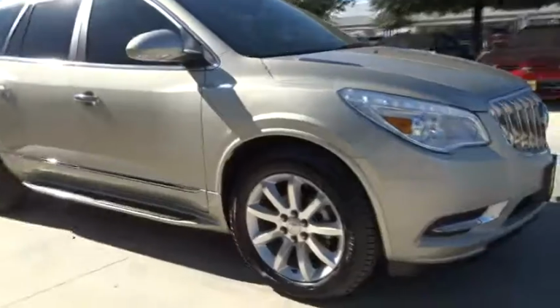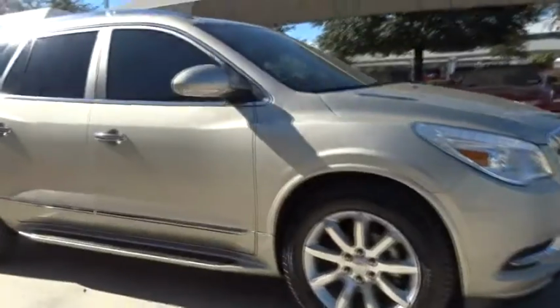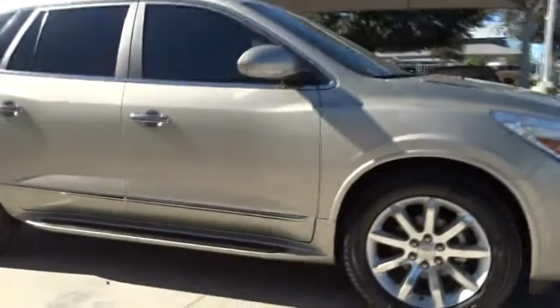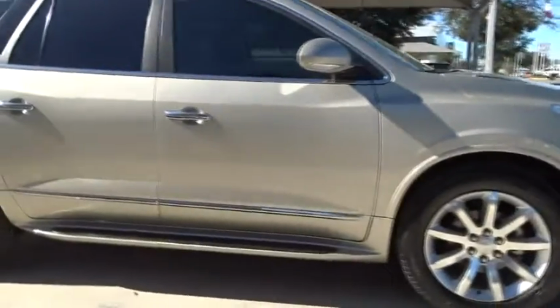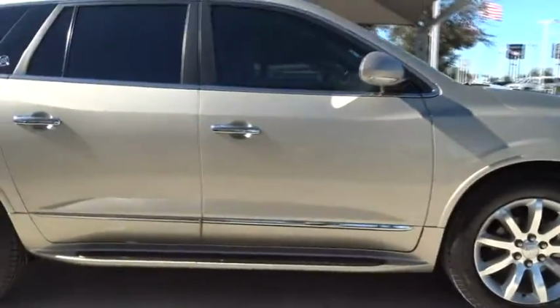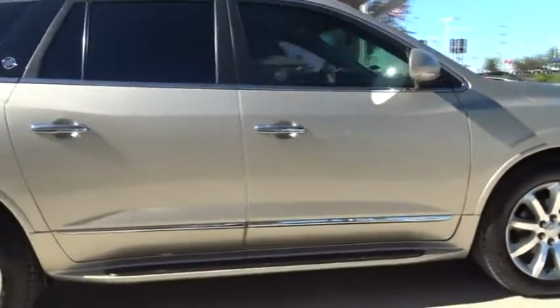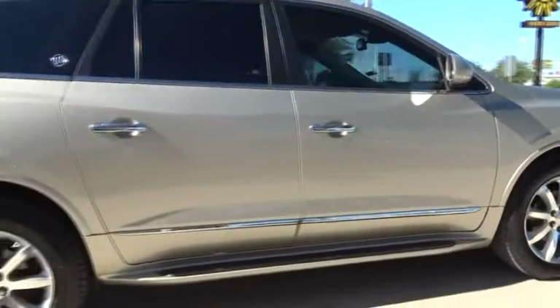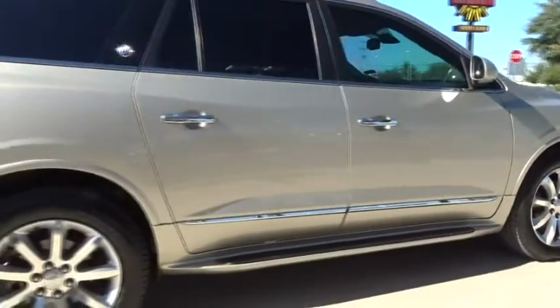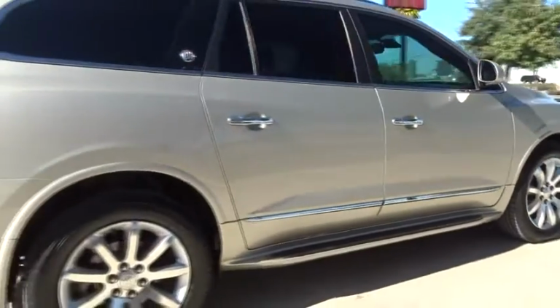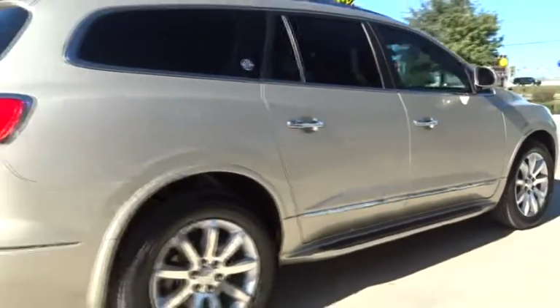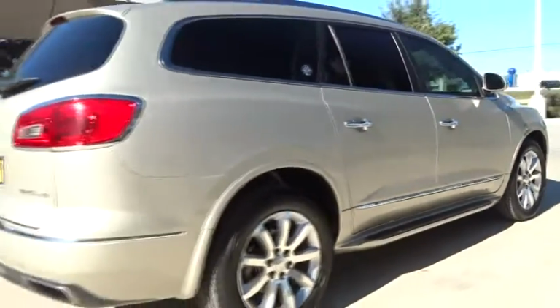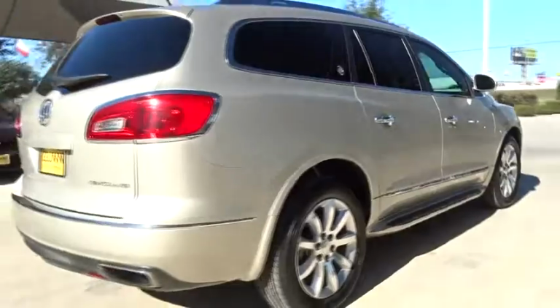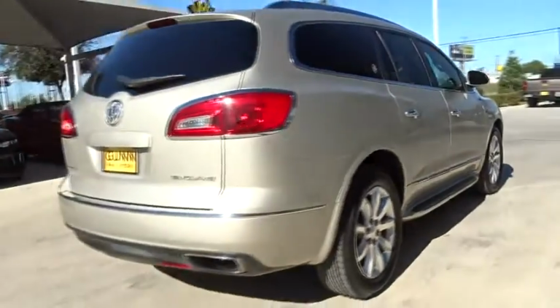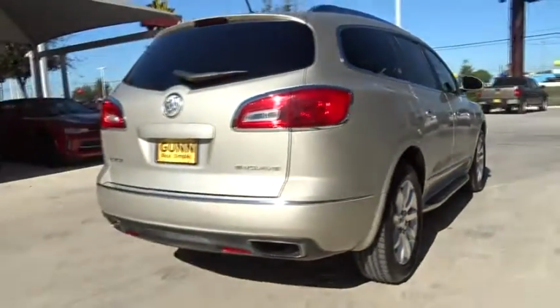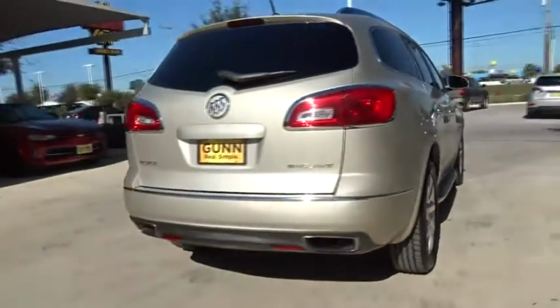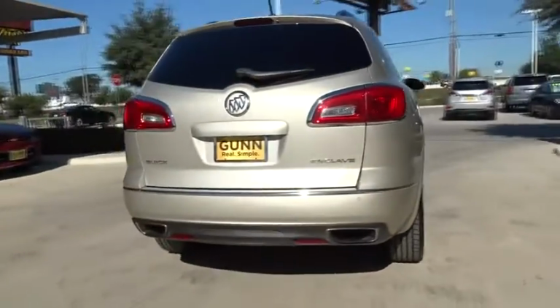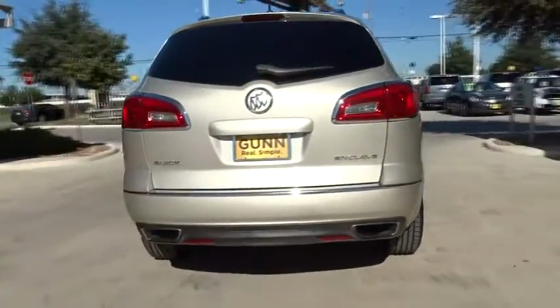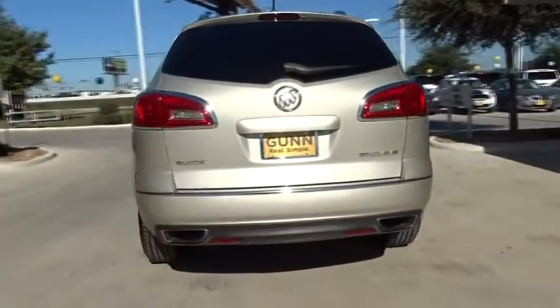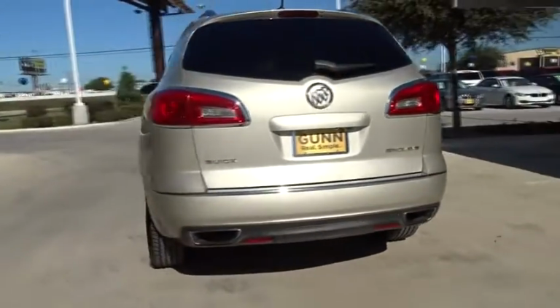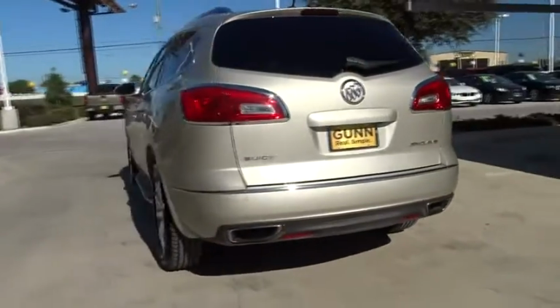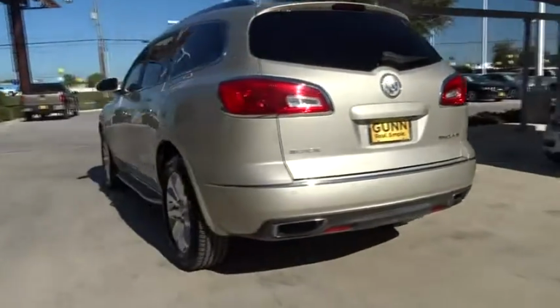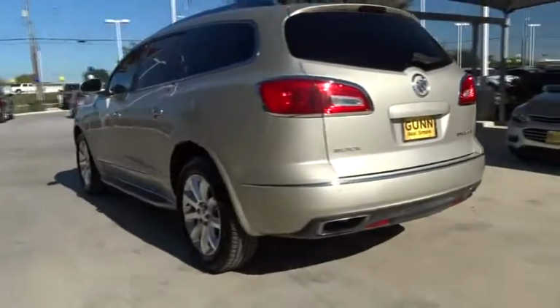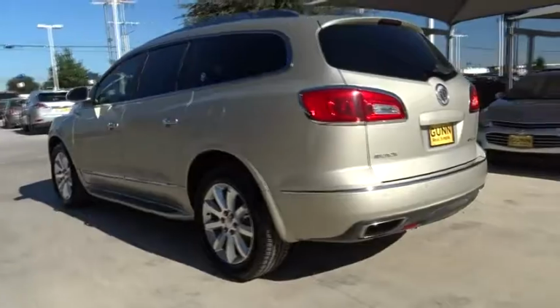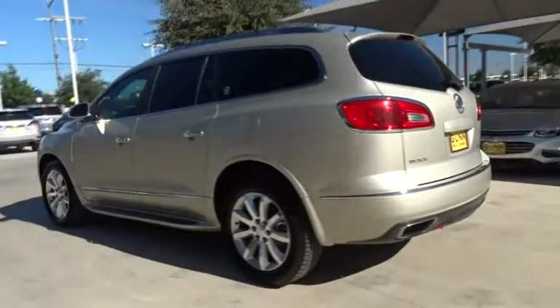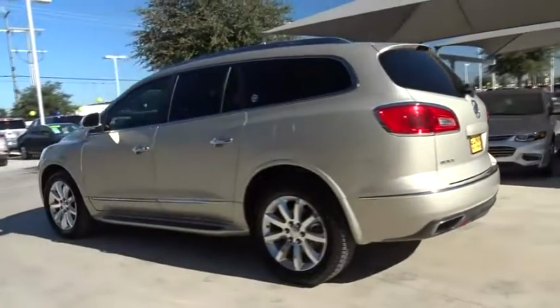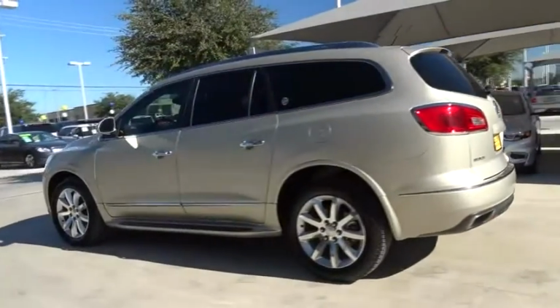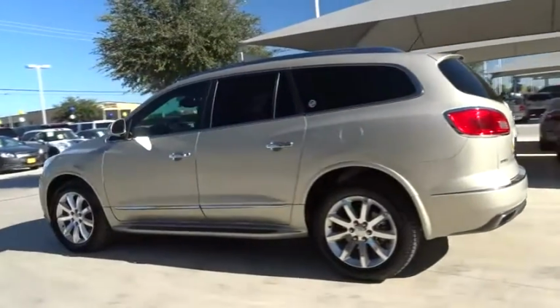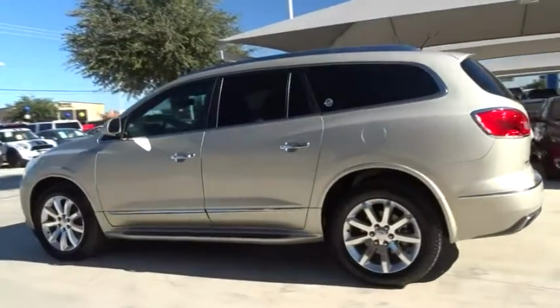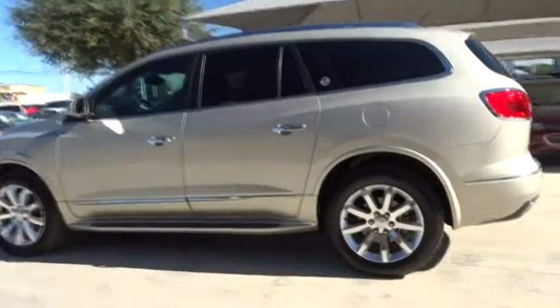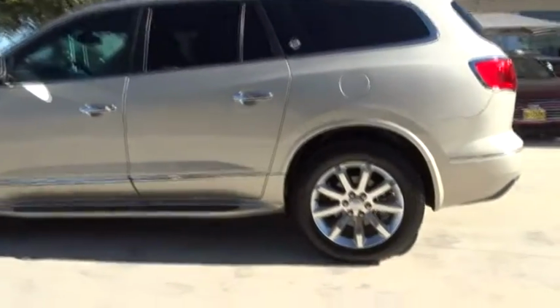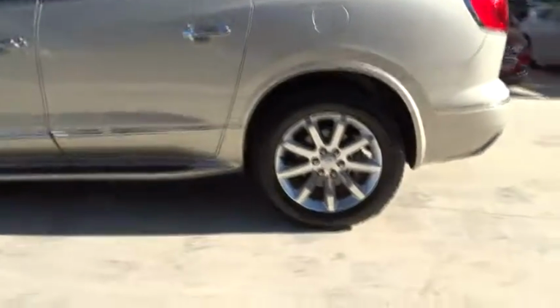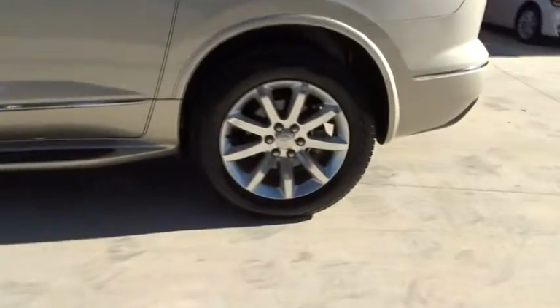The 2014 Buick Enclave. The Enclave offers three rows of seats standard with seating for up to eight passengers. Not only is it roomy and stylish, but Buick really did its homework on this vehicle. They did not cut any corners.